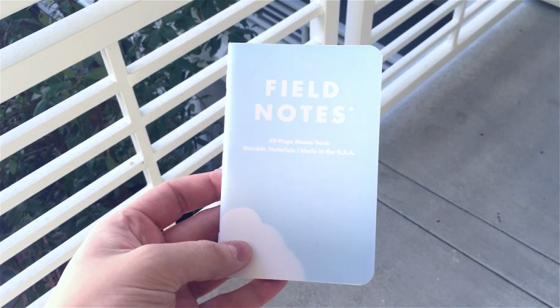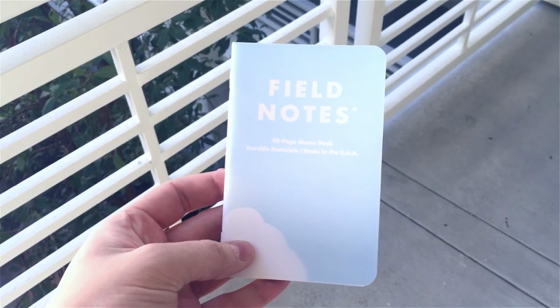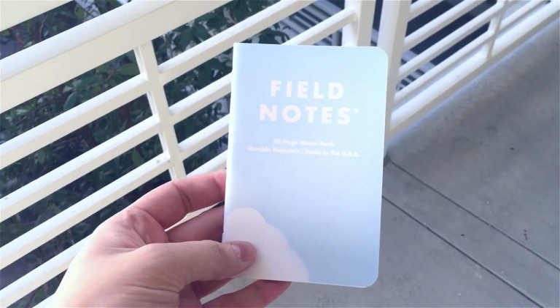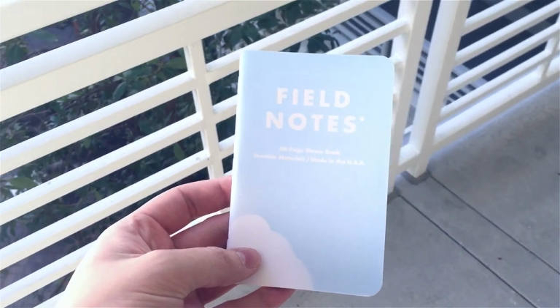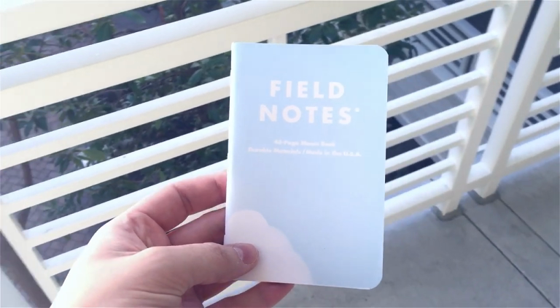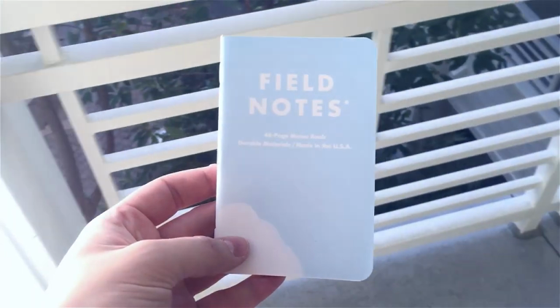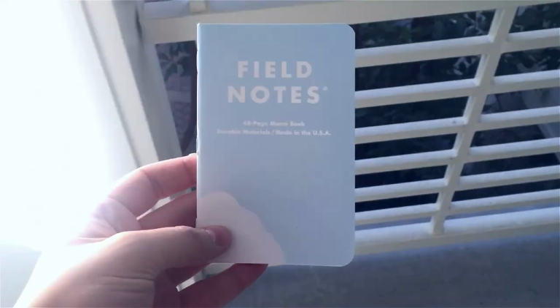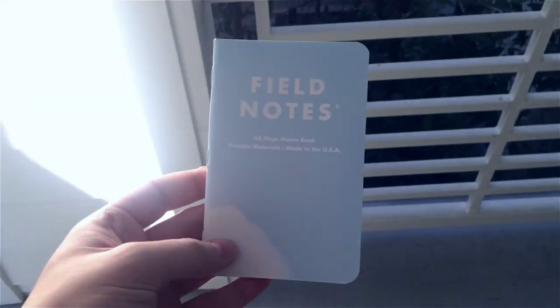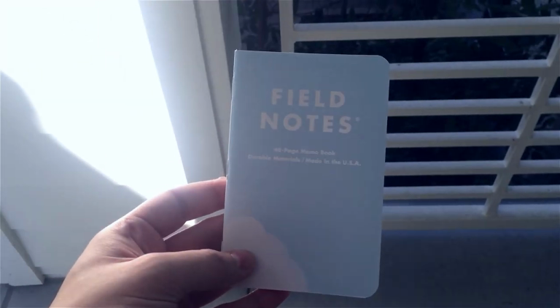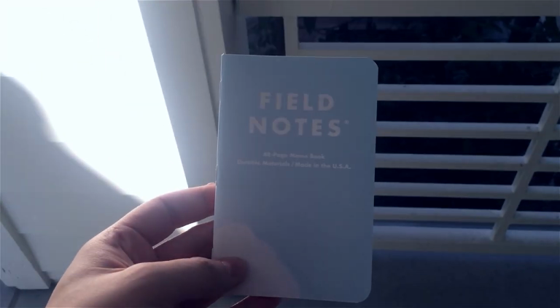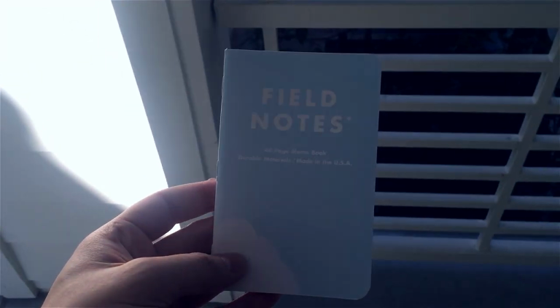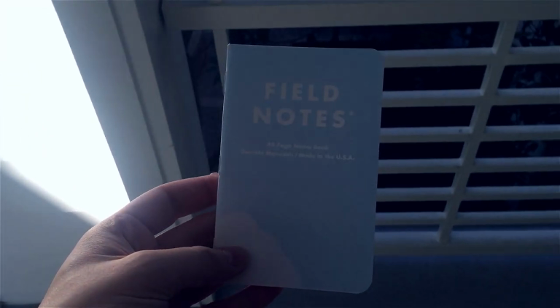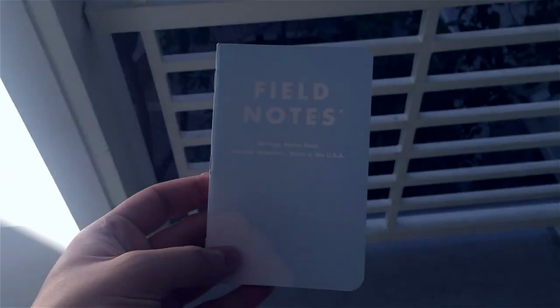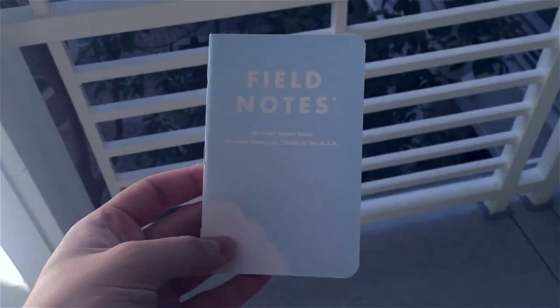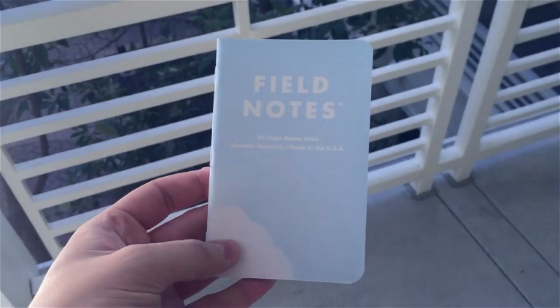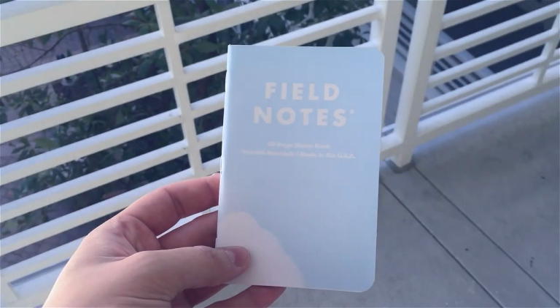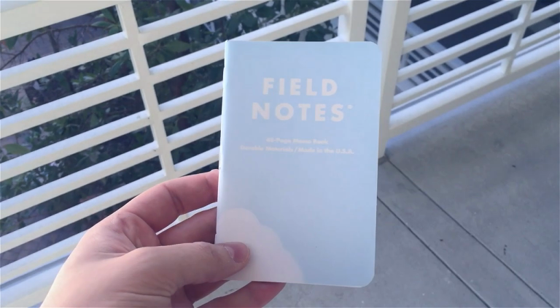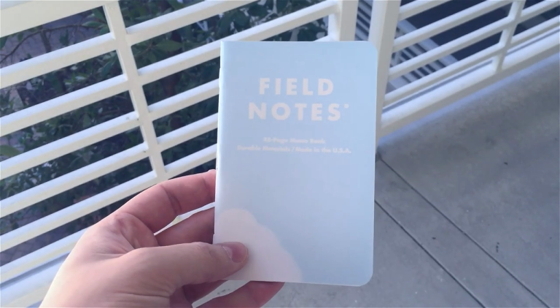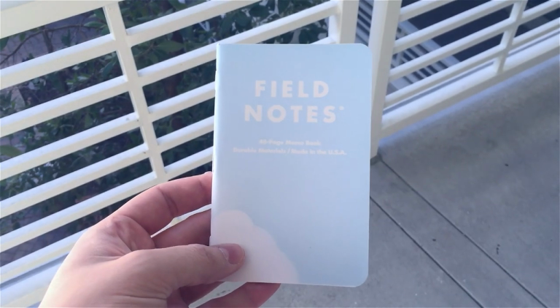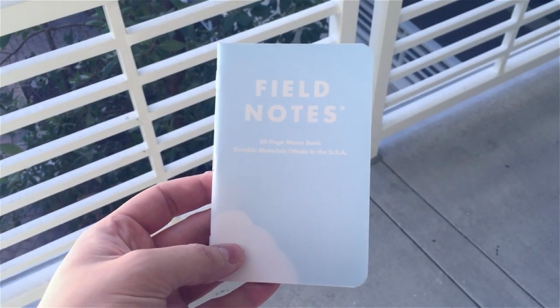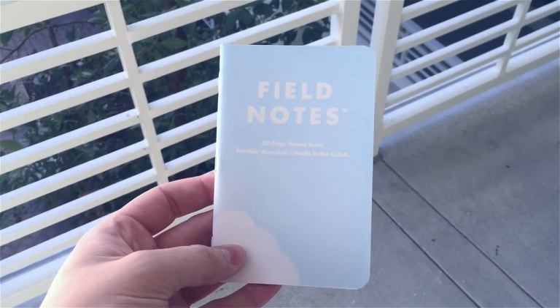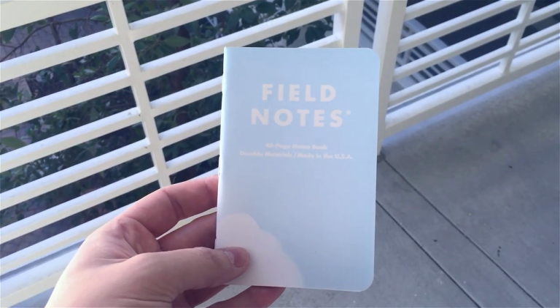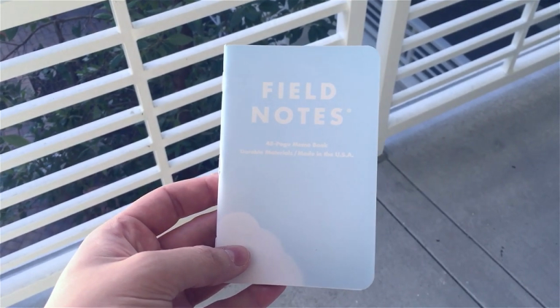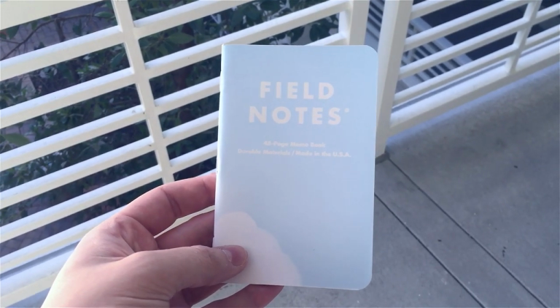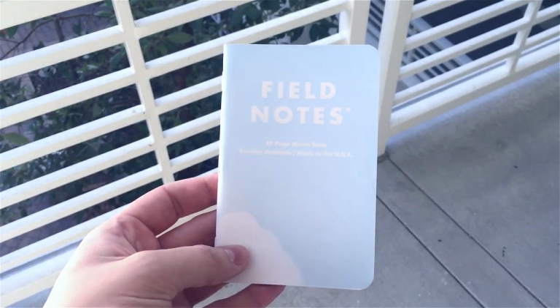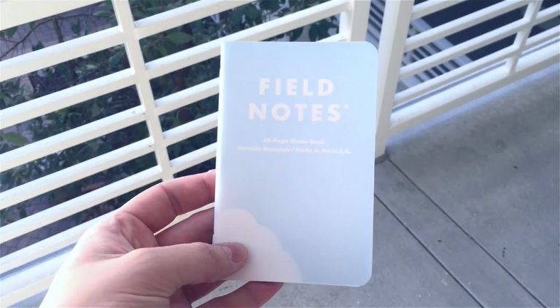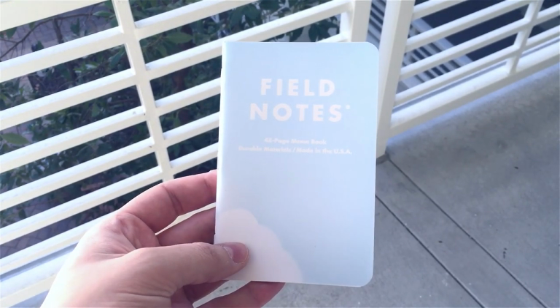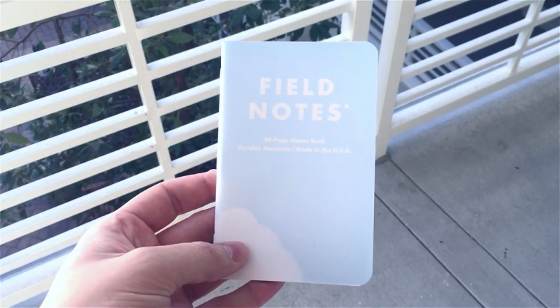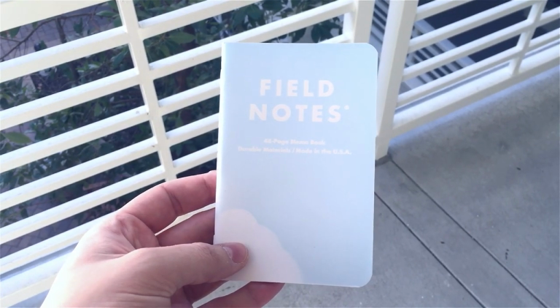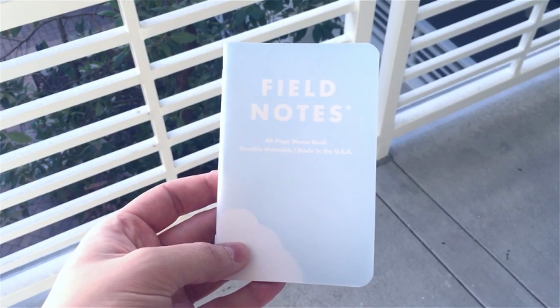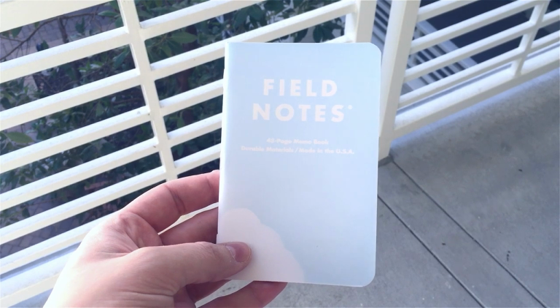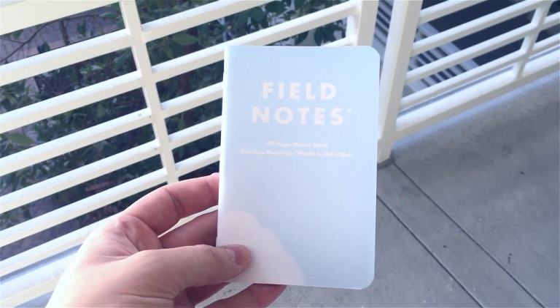These are available for $9.95 for a three-pack from fieldnotesbrand.com. It's the 29th edition, Snow Blind.